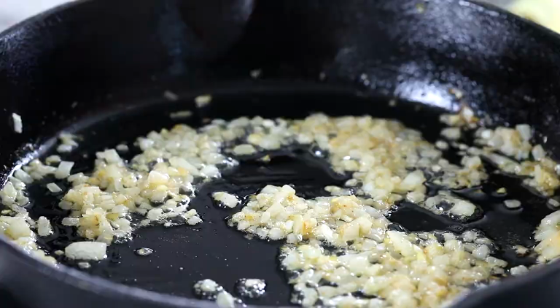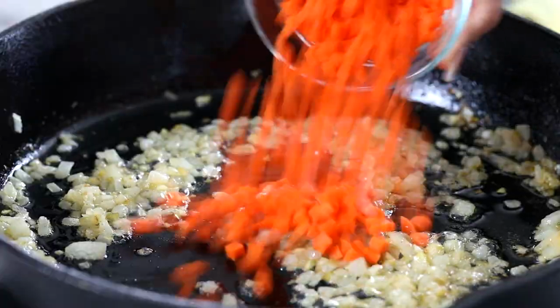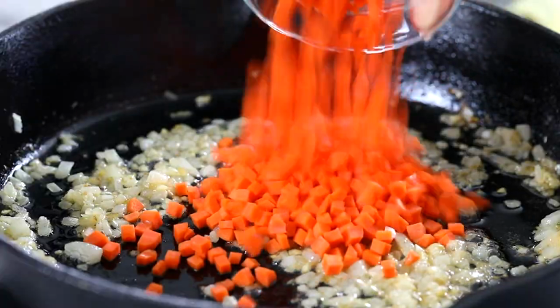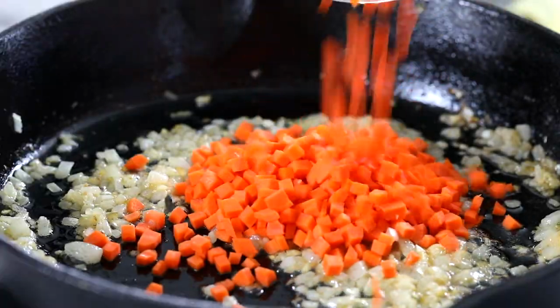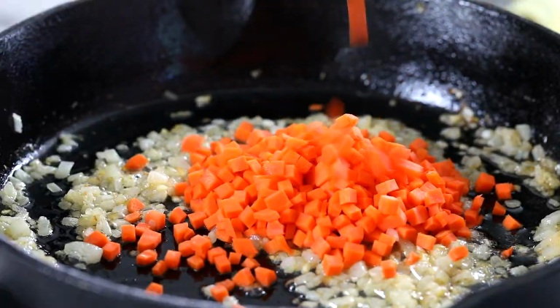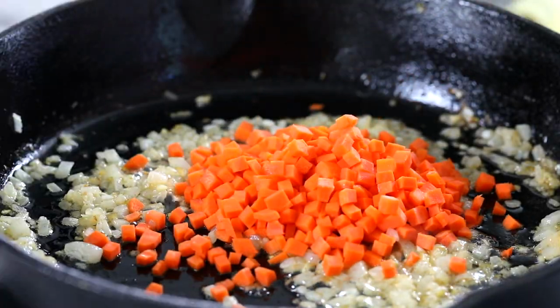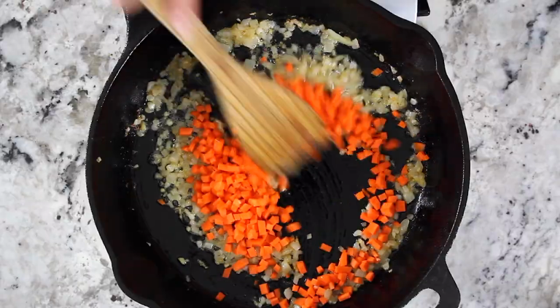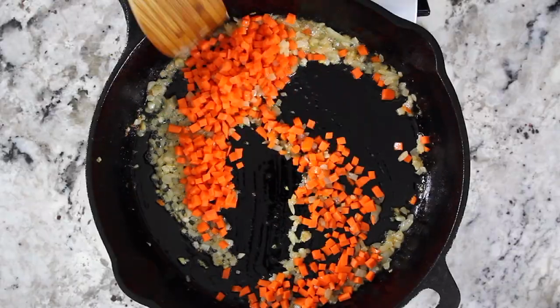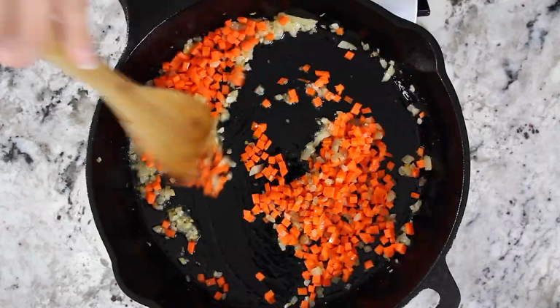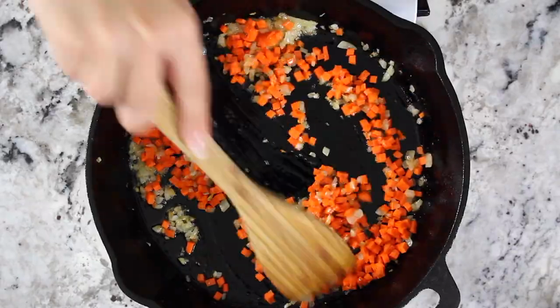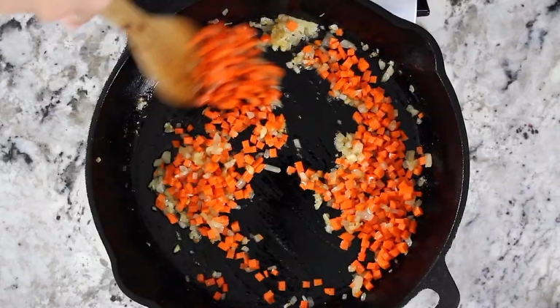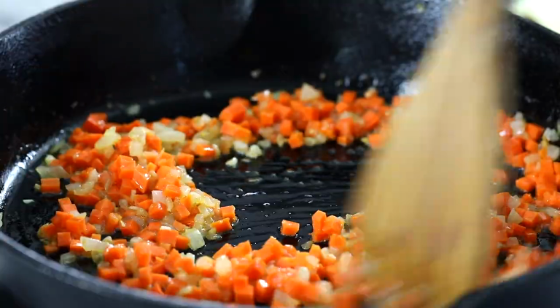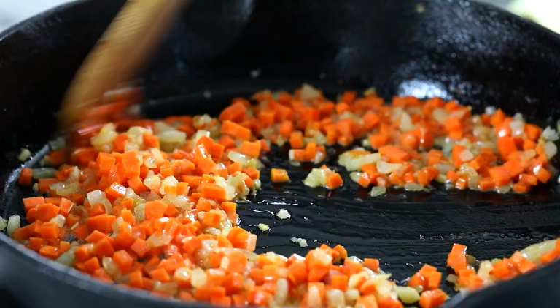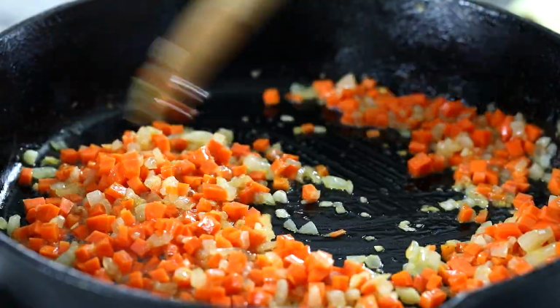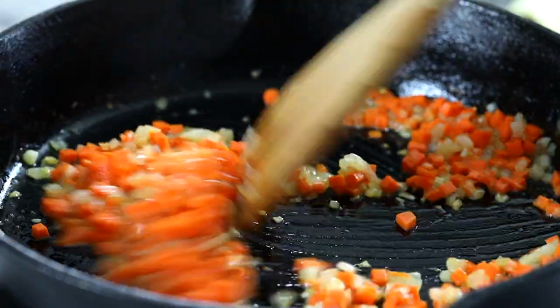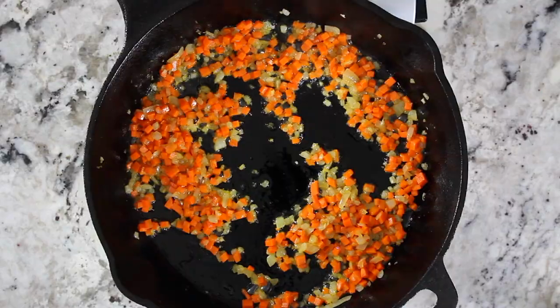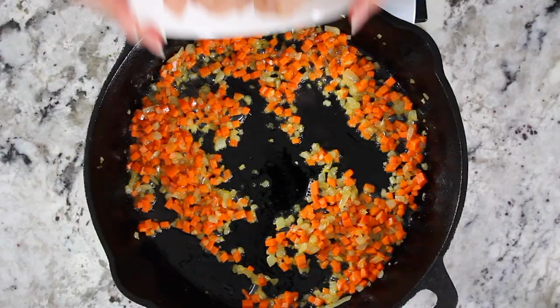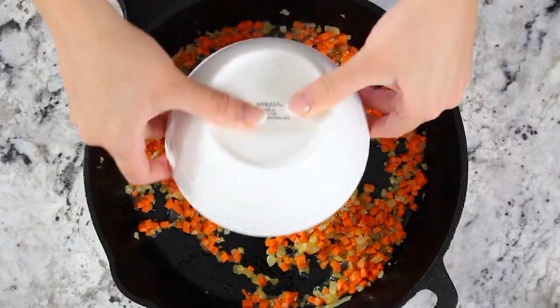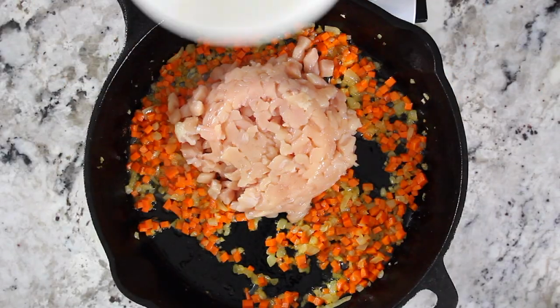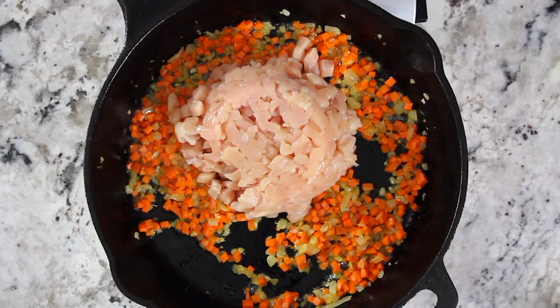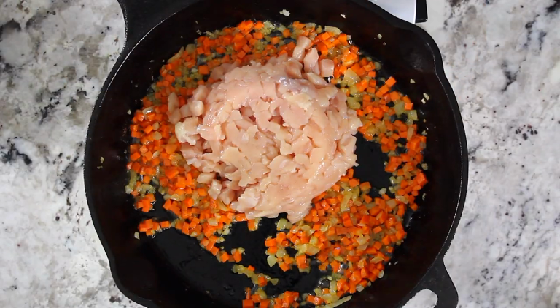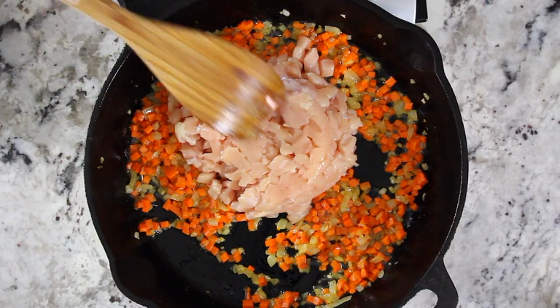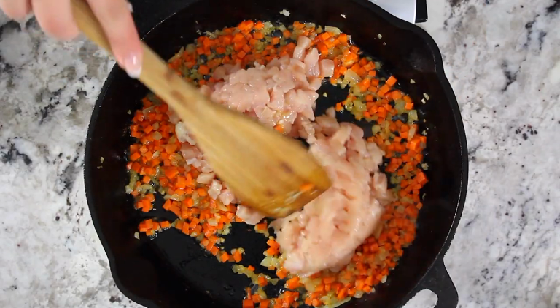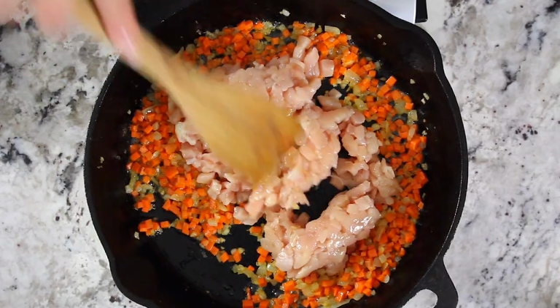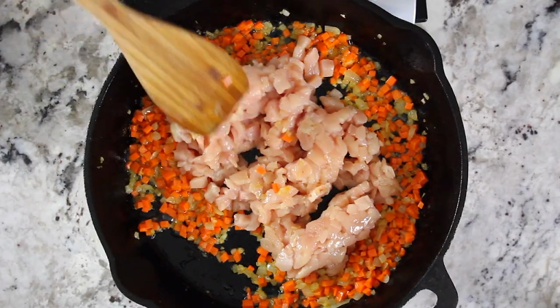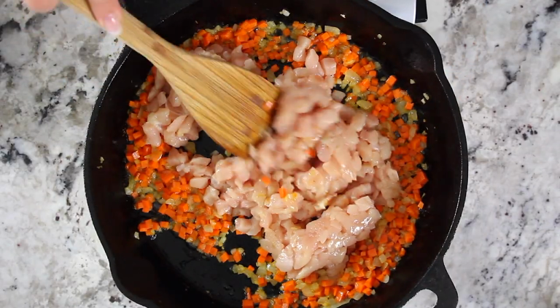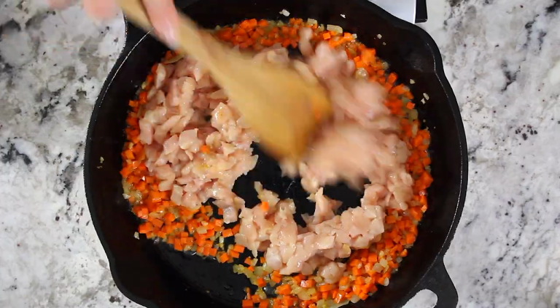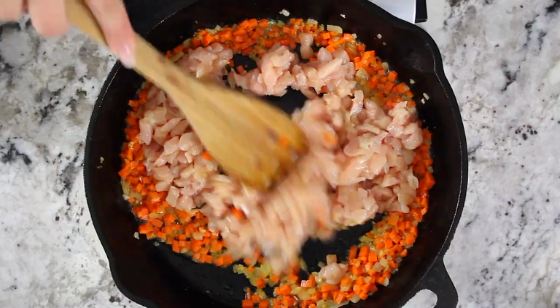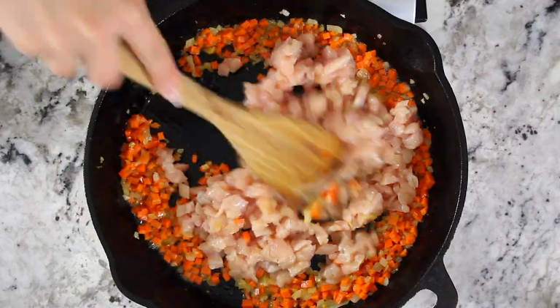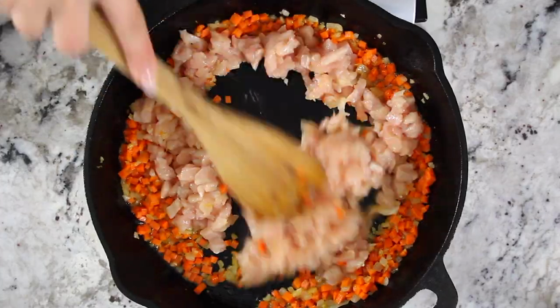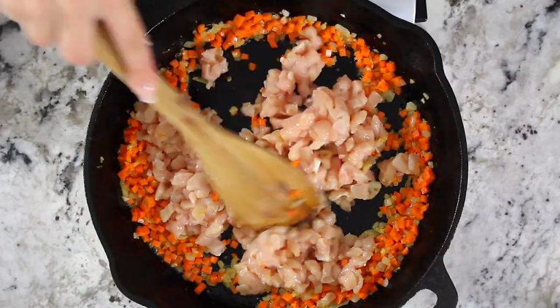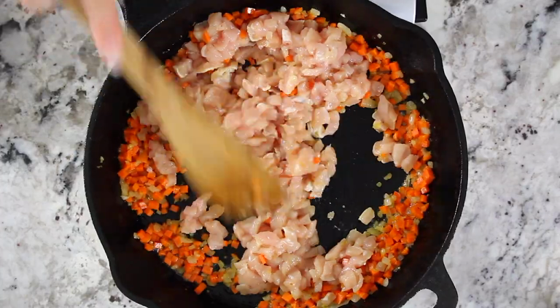Then add half a cup of chopped carrots into the skillet and stir them for about three to four minutes. Now bring the heat up to high and toss in one pound of chopped chicken breast, and keep mixing the meat until it's fully cooked through.